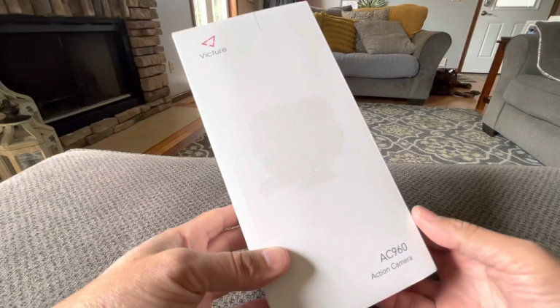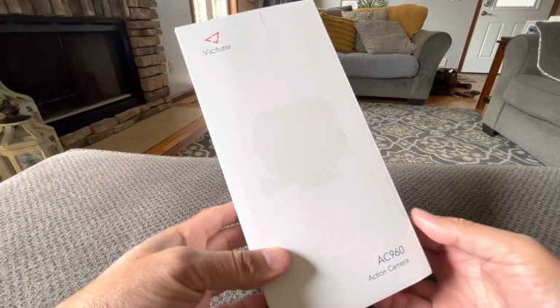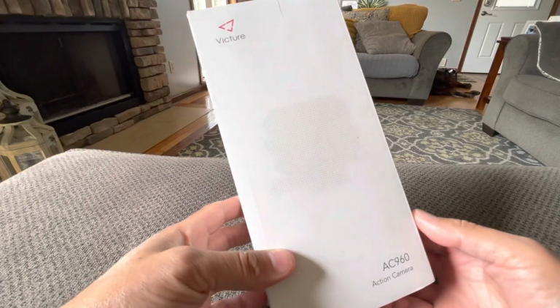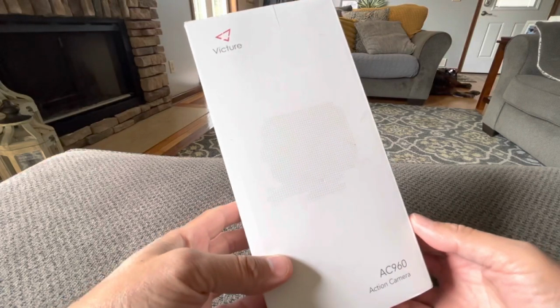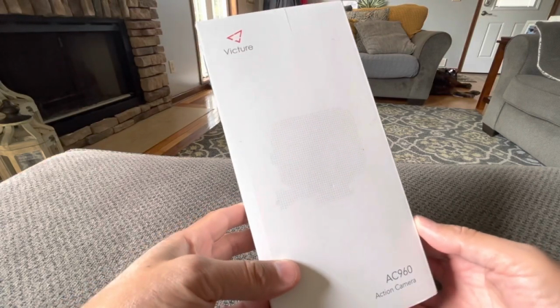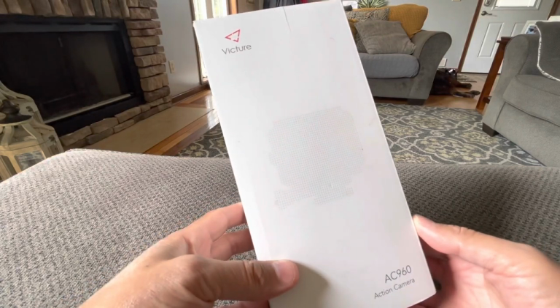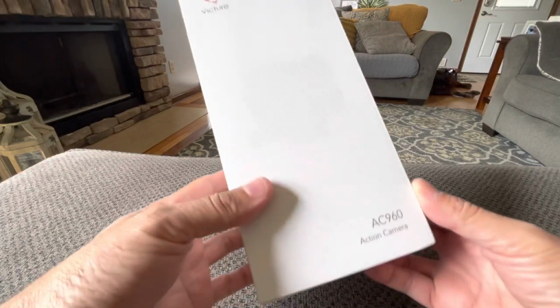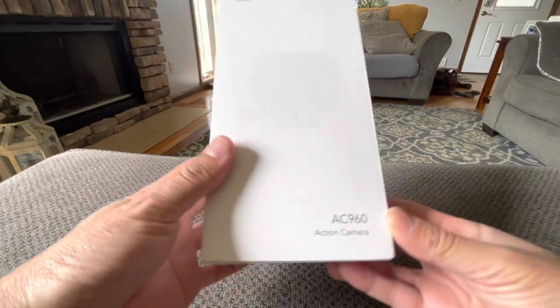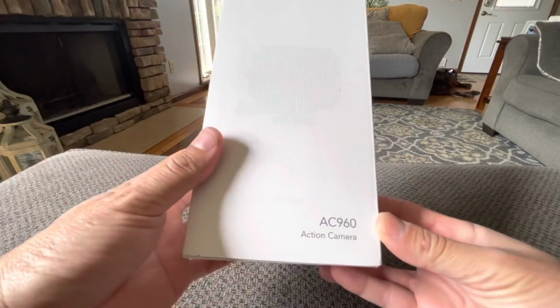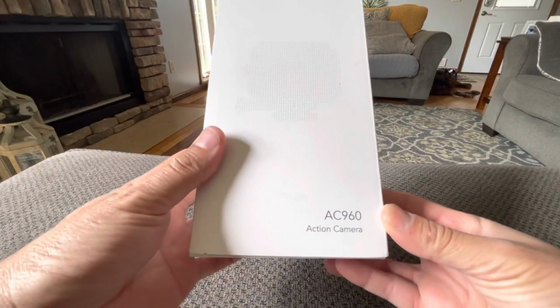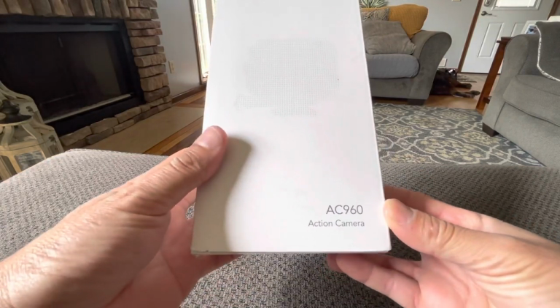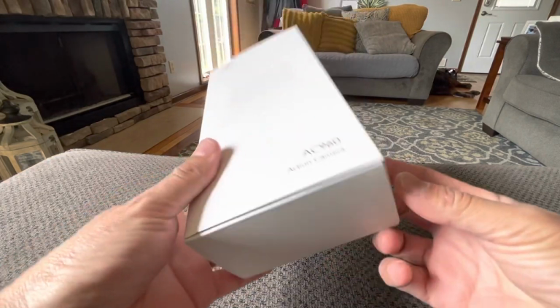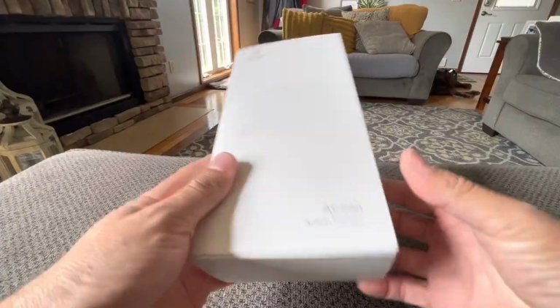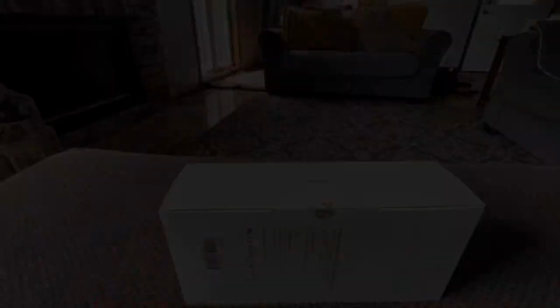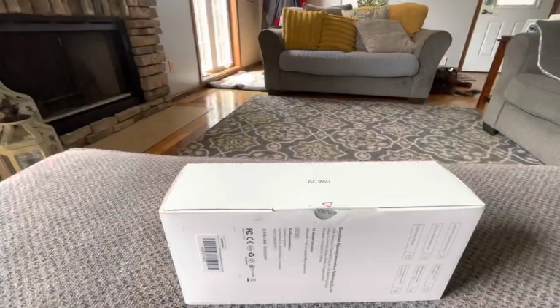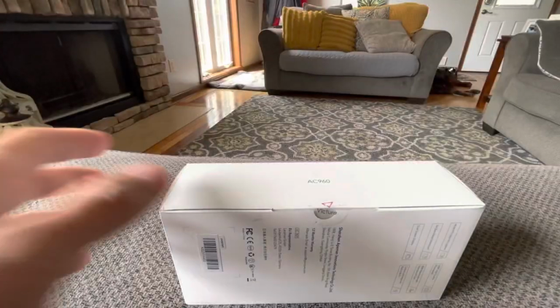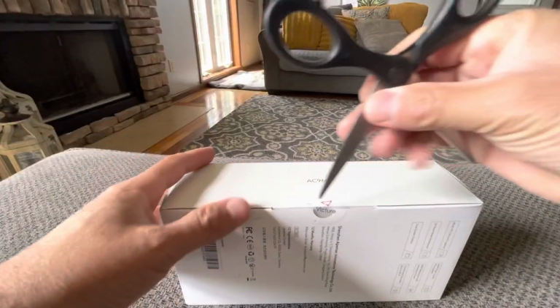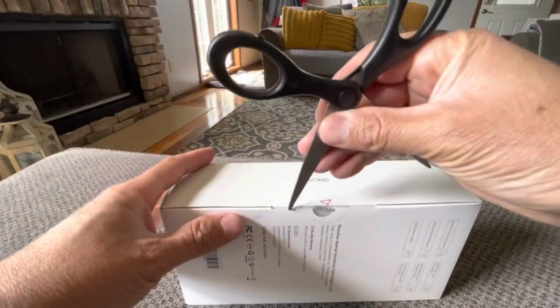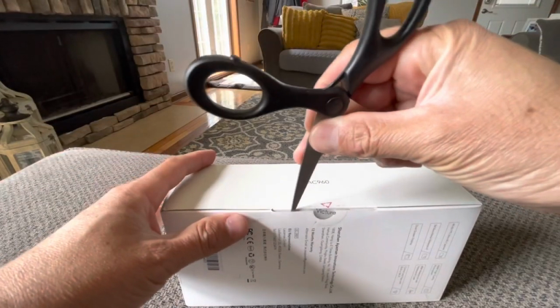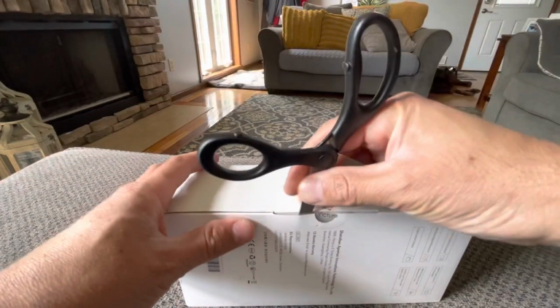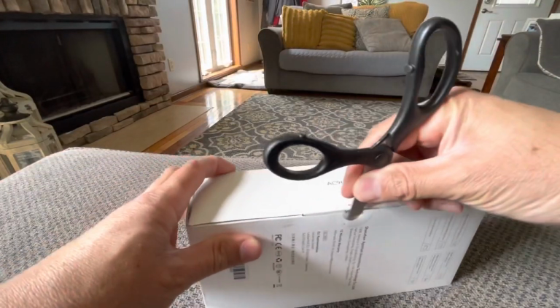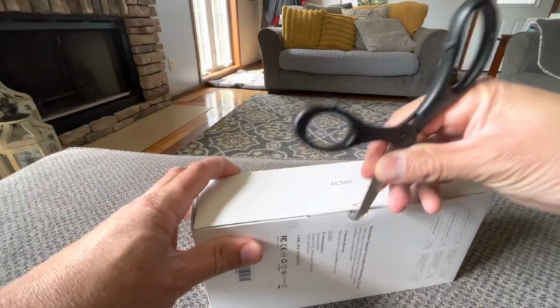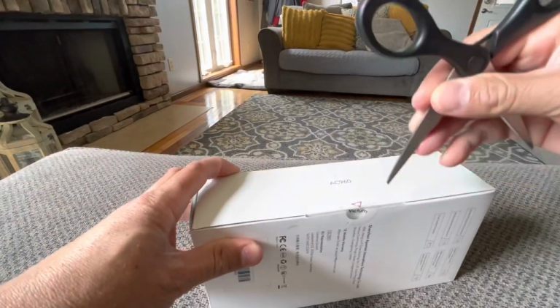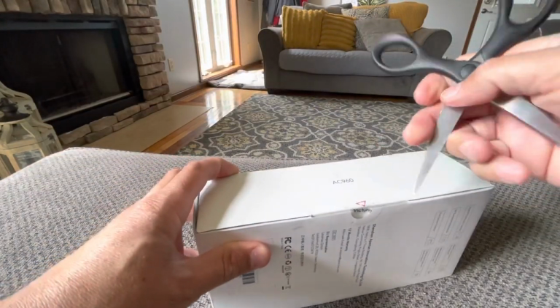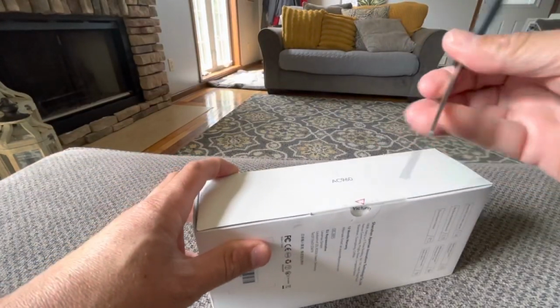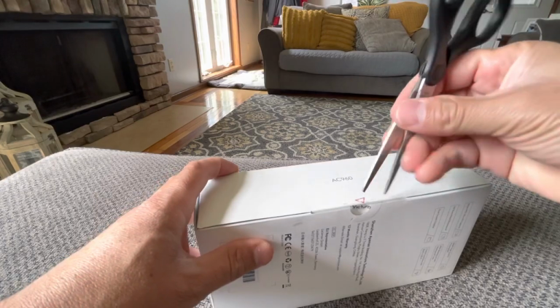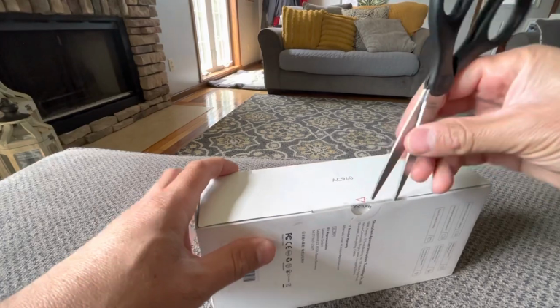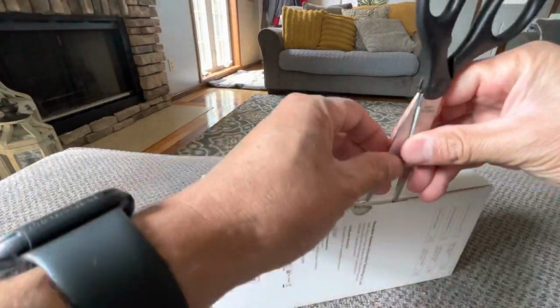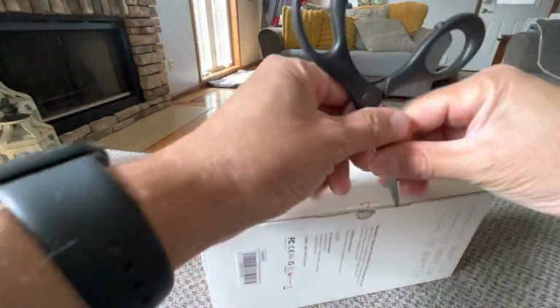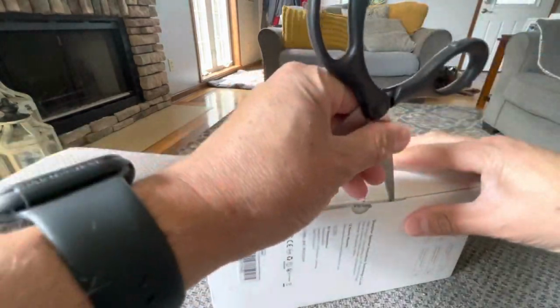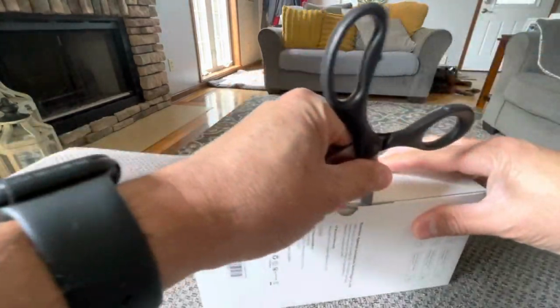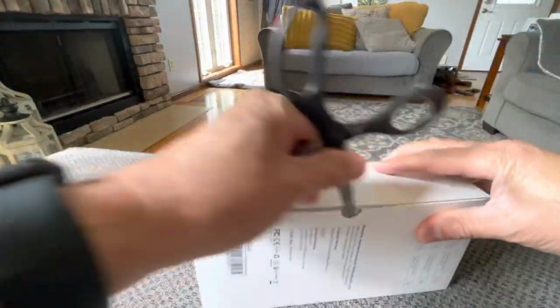In this video we're going to go ahead and unbox the Victor AC960 action camera. We're going to do a quick unbox and then come back with a later video where I'll give you my thoughts on it so far.